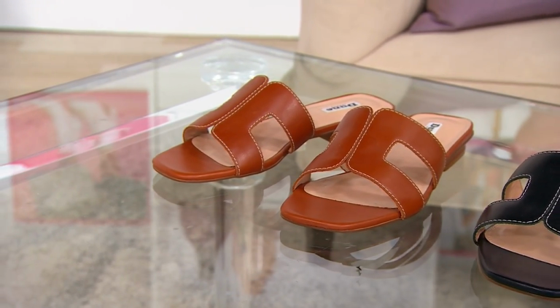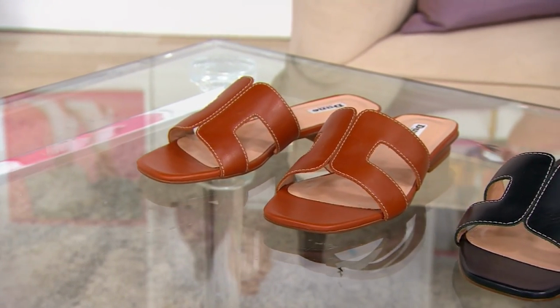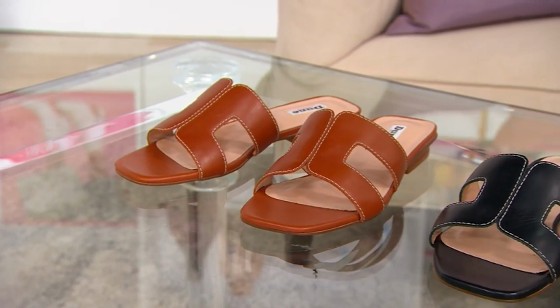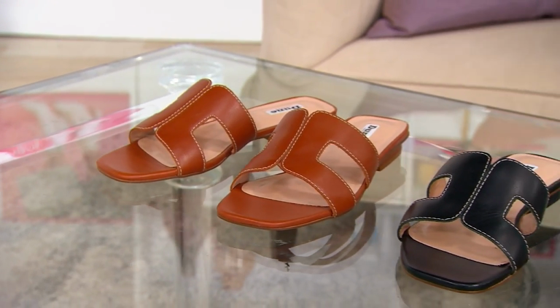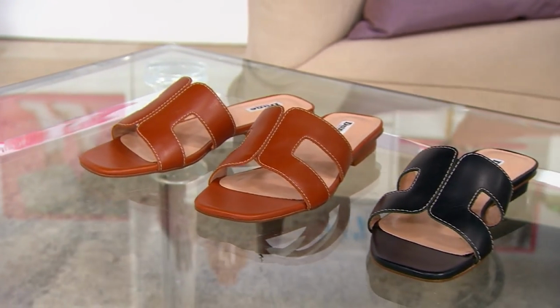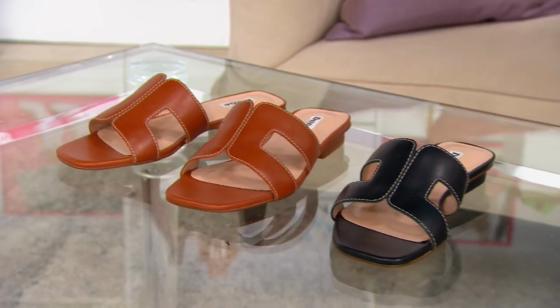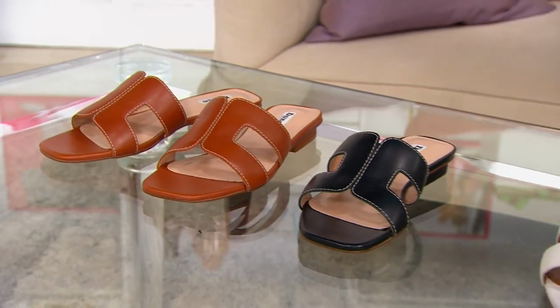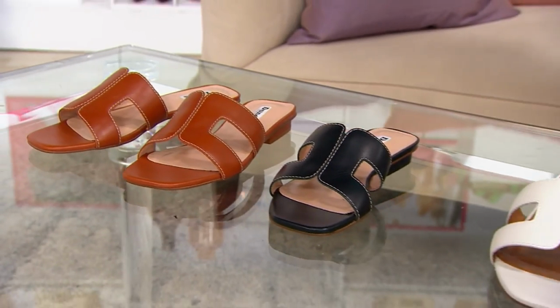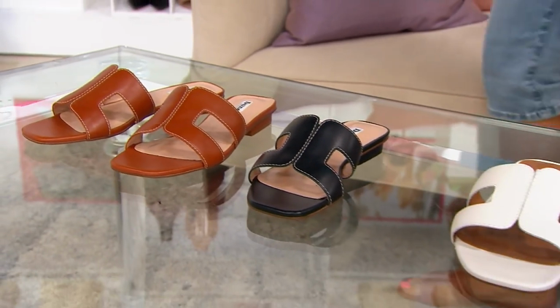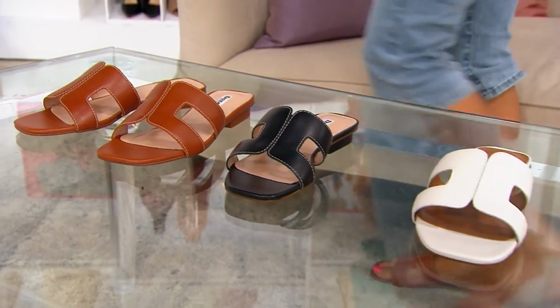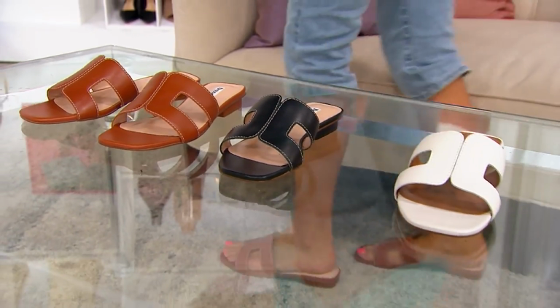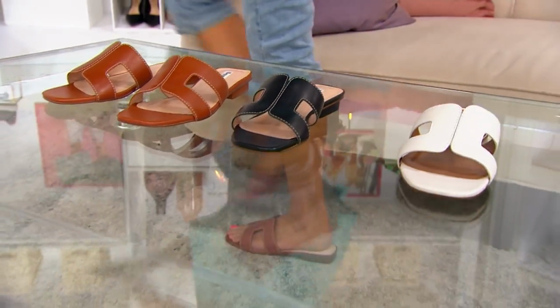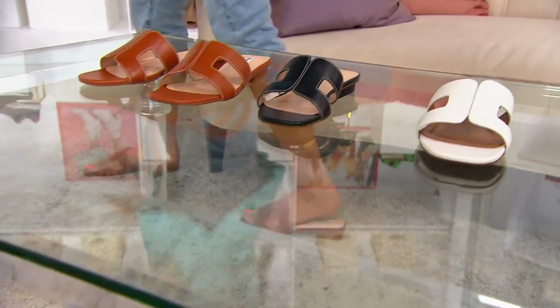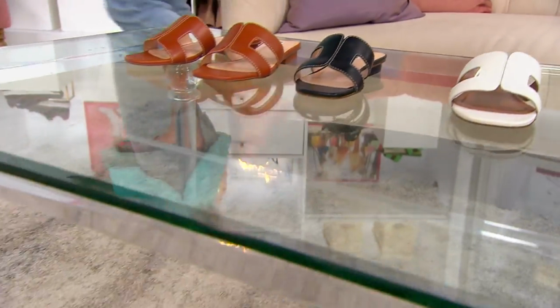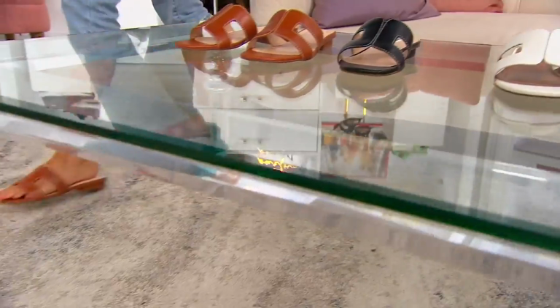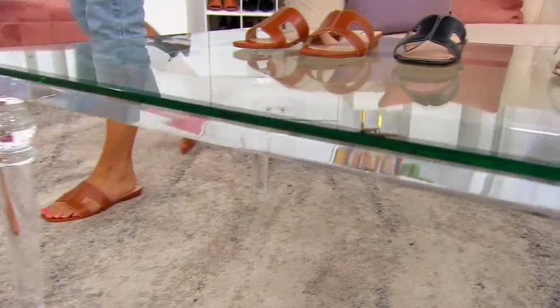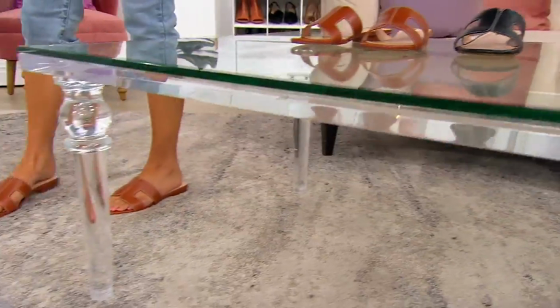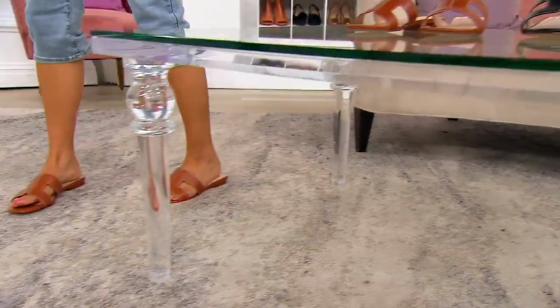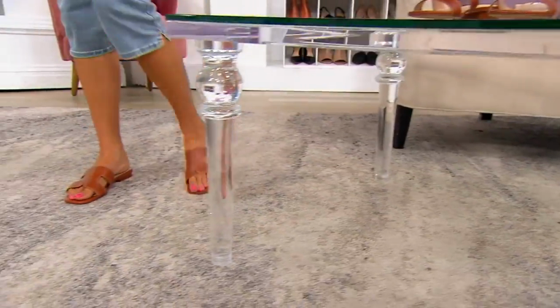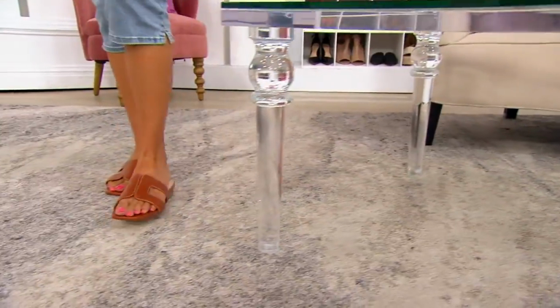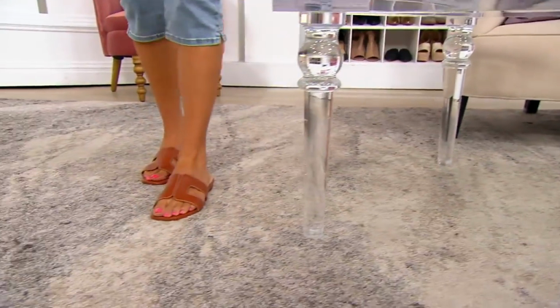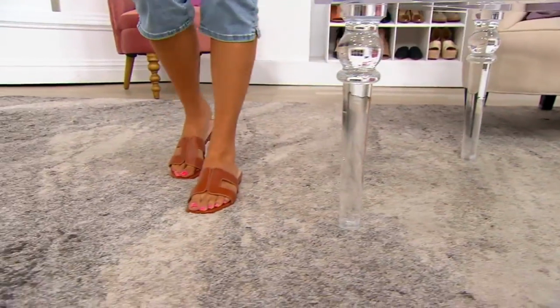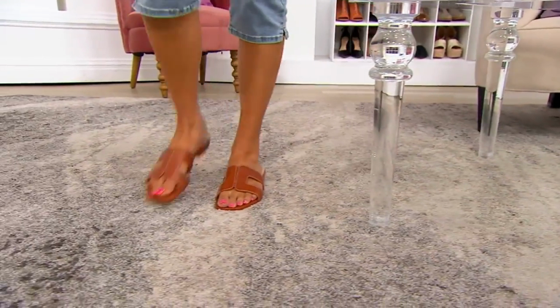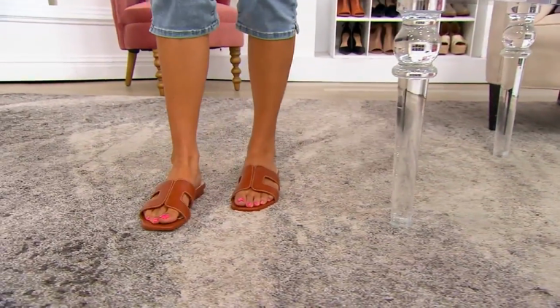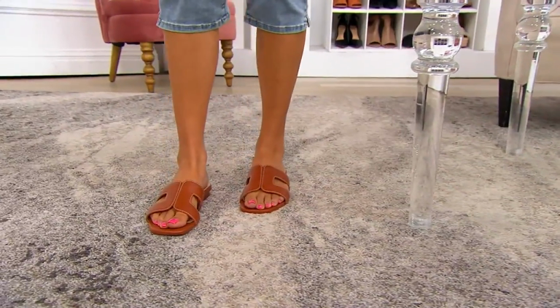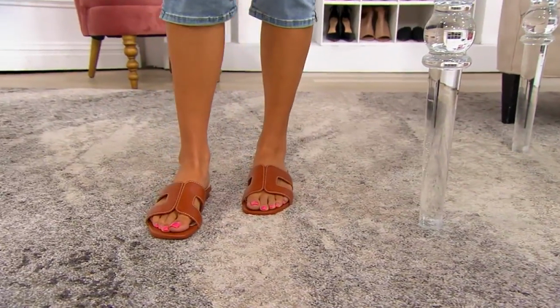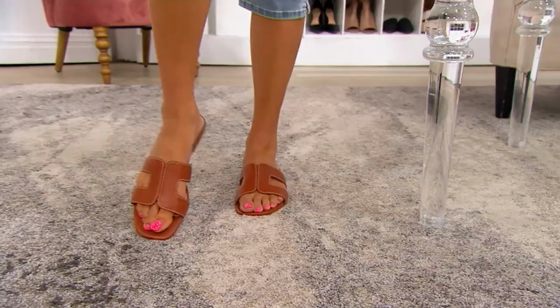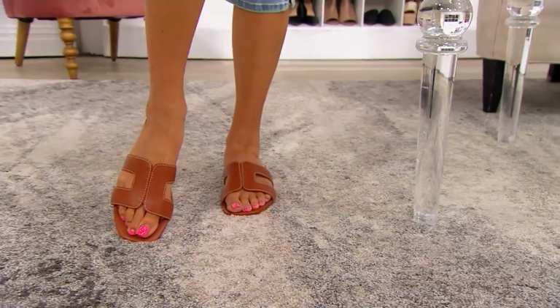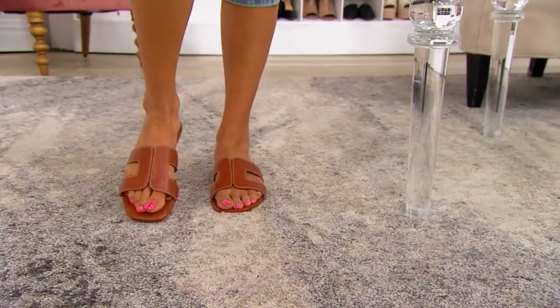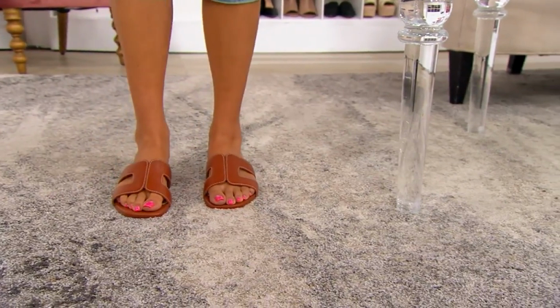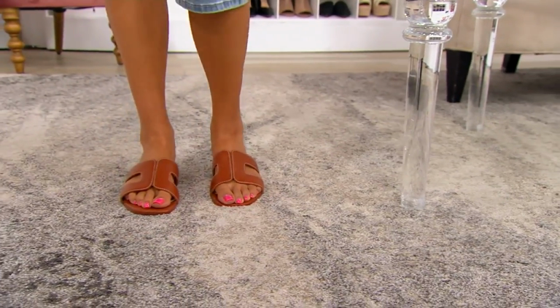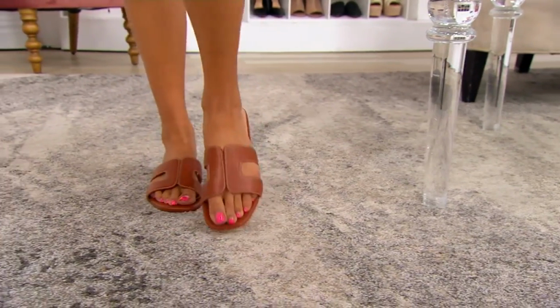True to size, whole sizes — go with your normal whole size. There are no half sizes here either, so go on up if you are in between. I'm a six and a half going to seven, and they fit great.